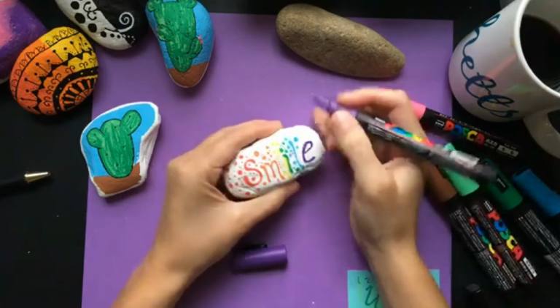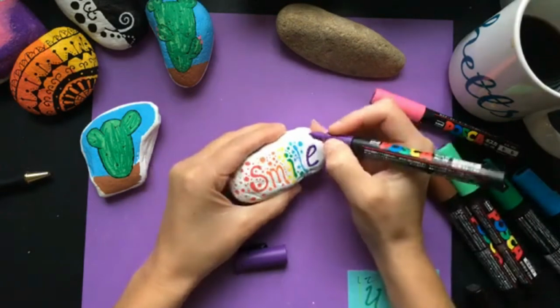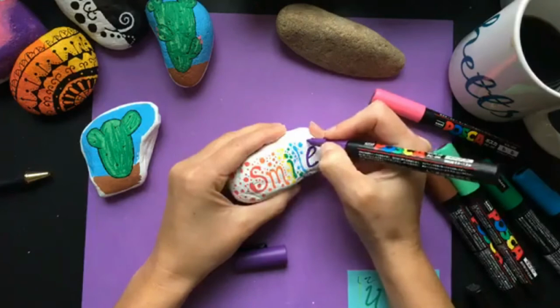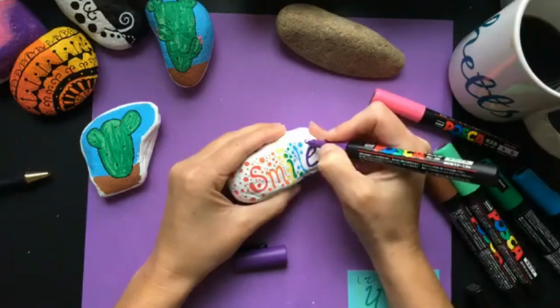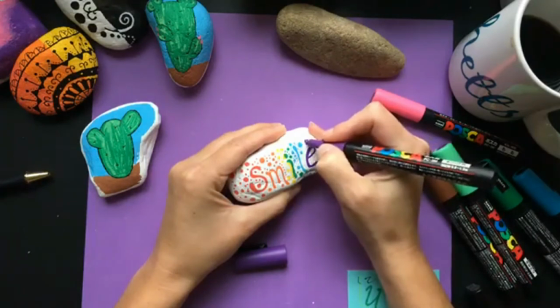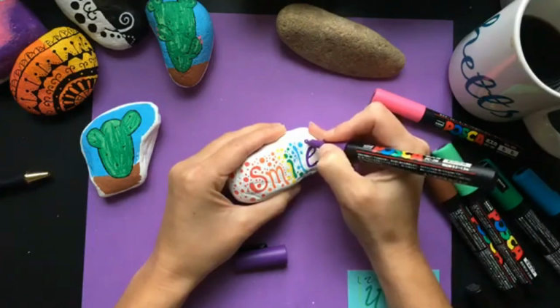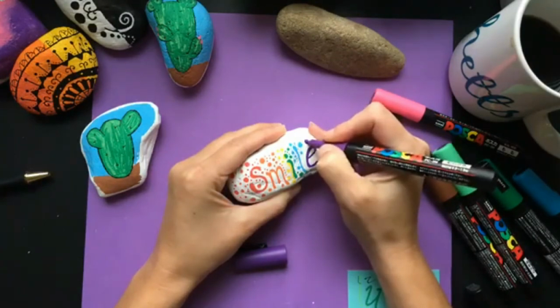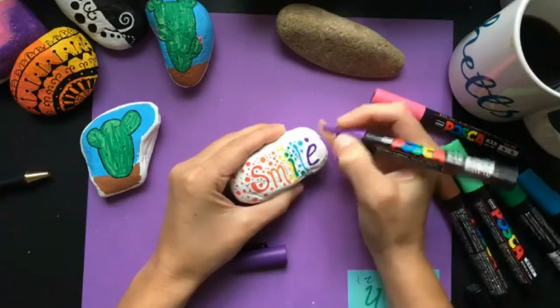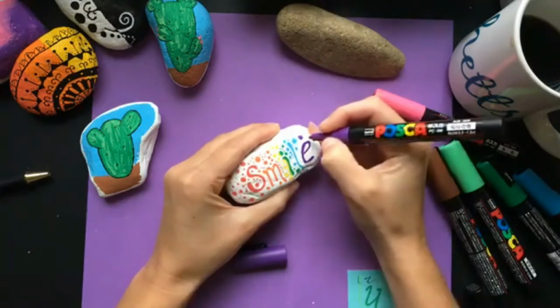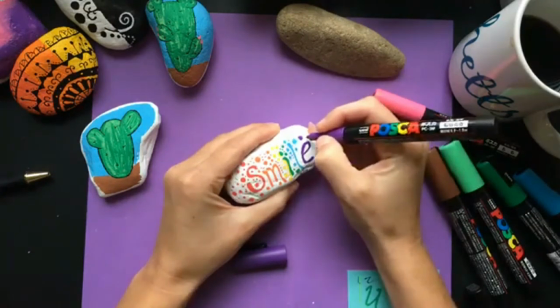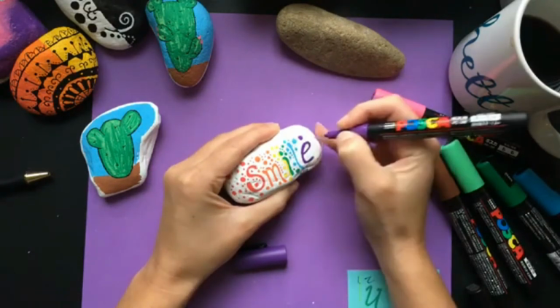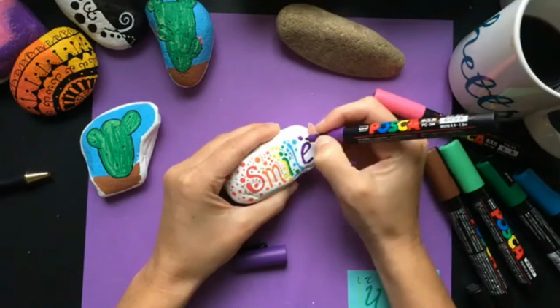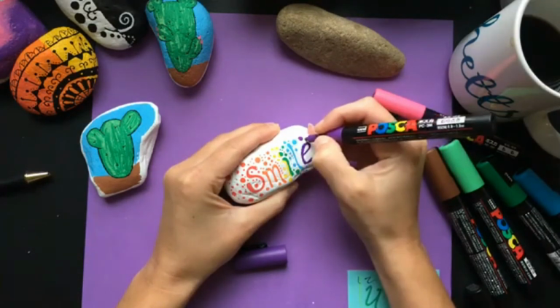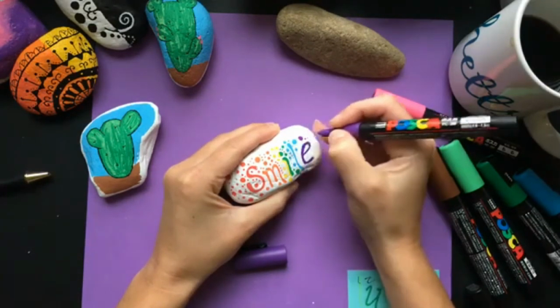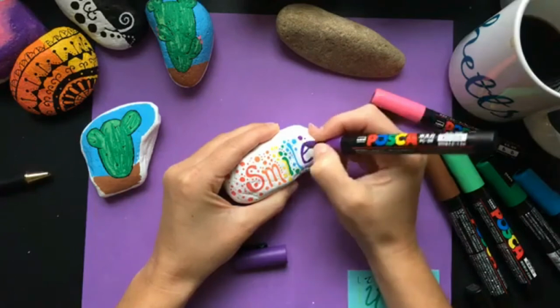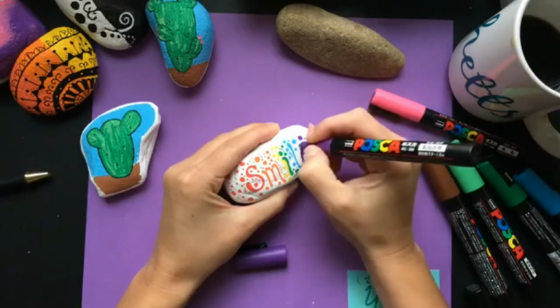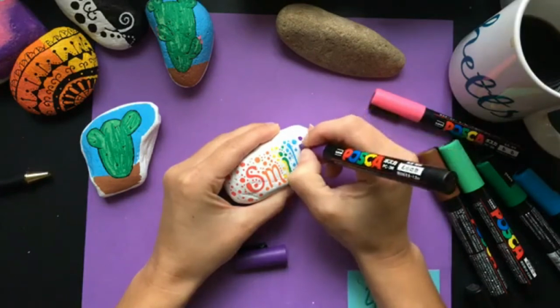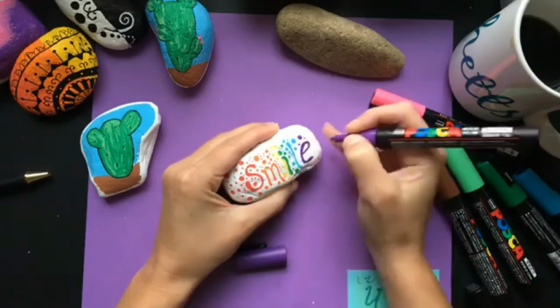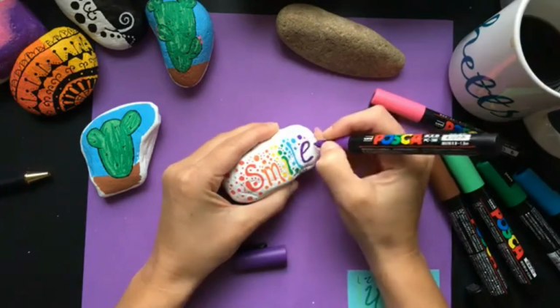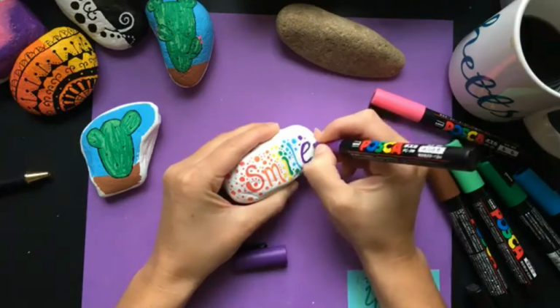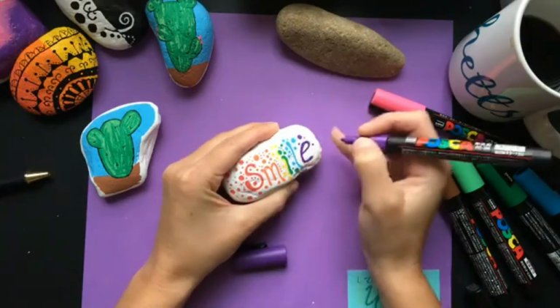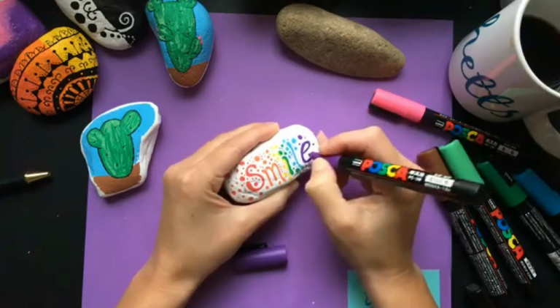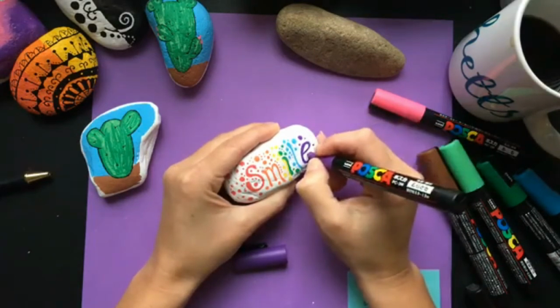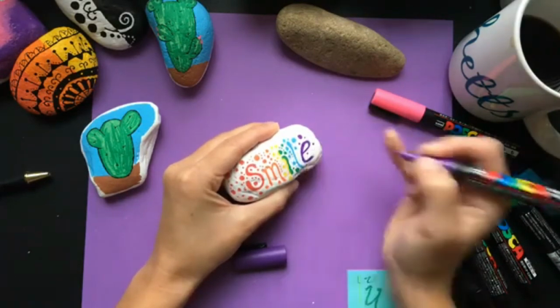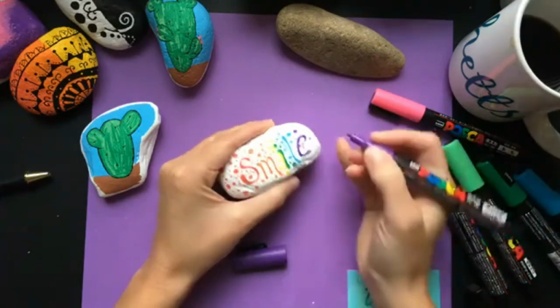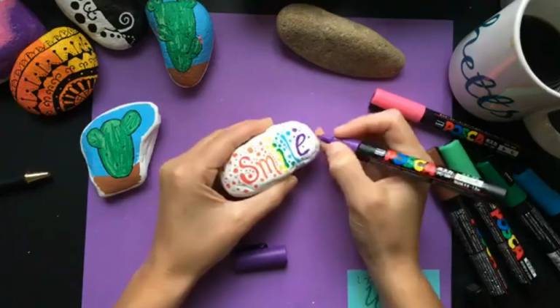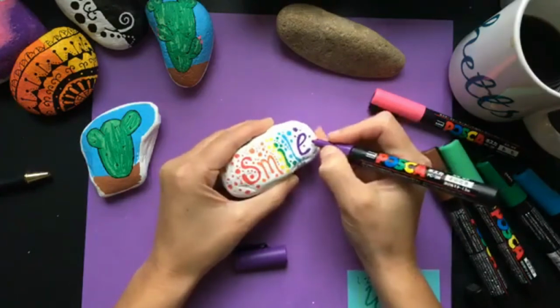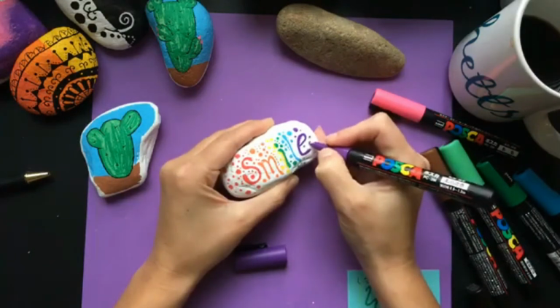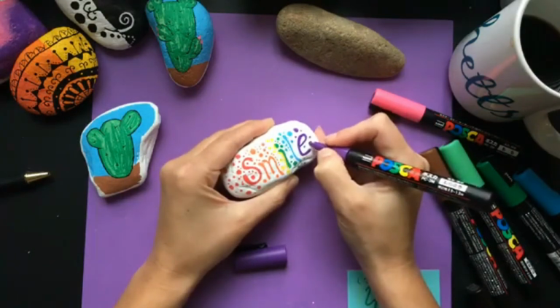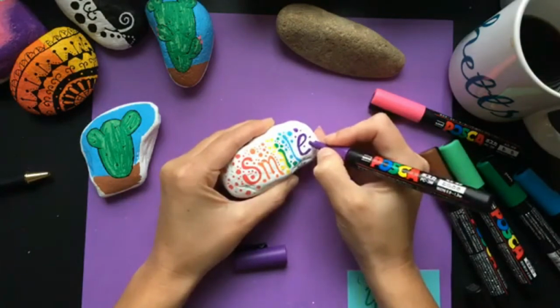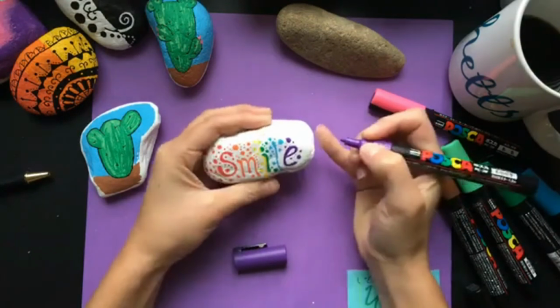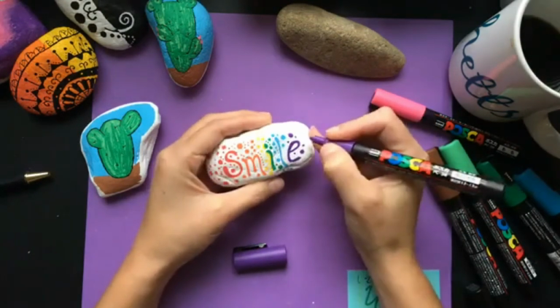You can also use them to do dots — you can do bigger ones by making circles, and you can do dab-style dots as well, as long as you have a steady hand. You can go in and fill areas in that way too.